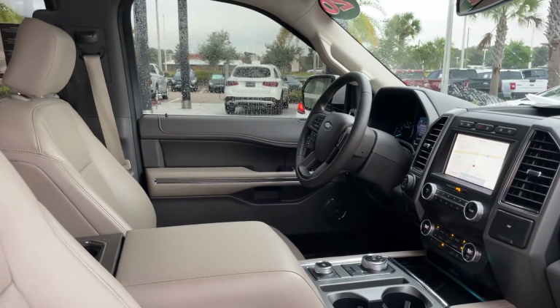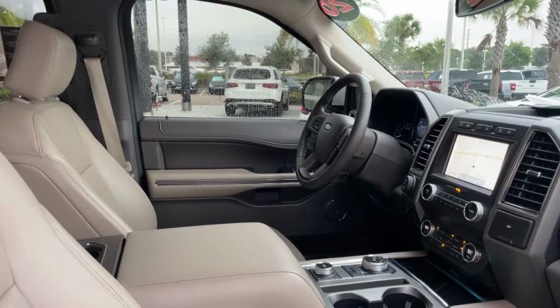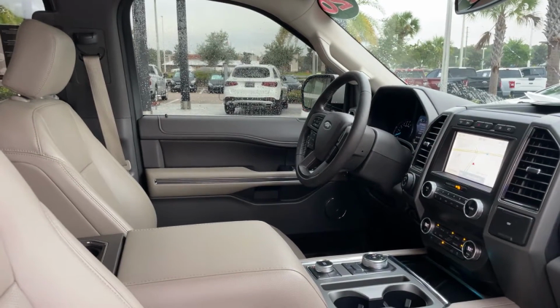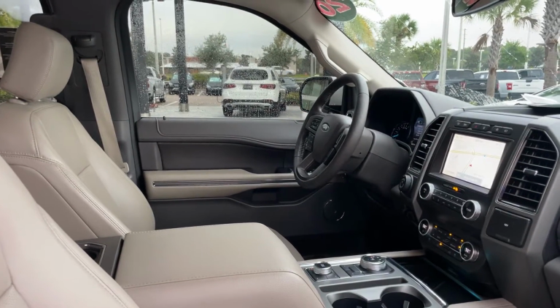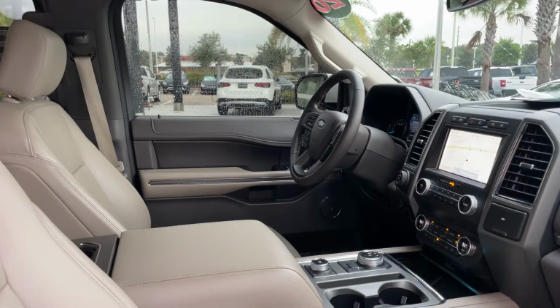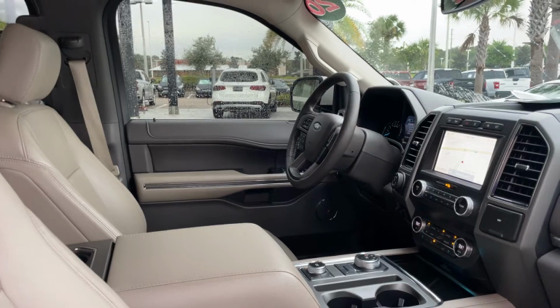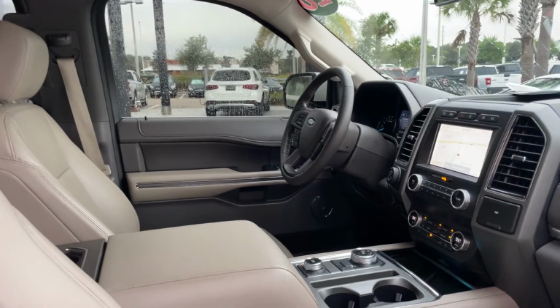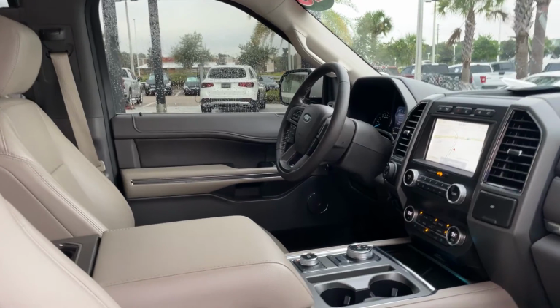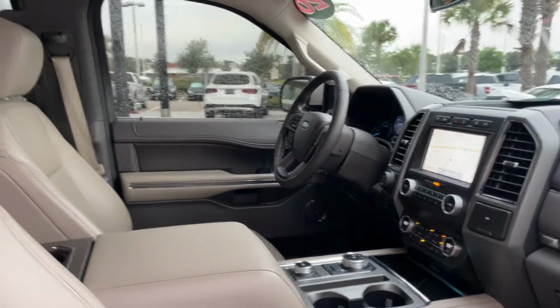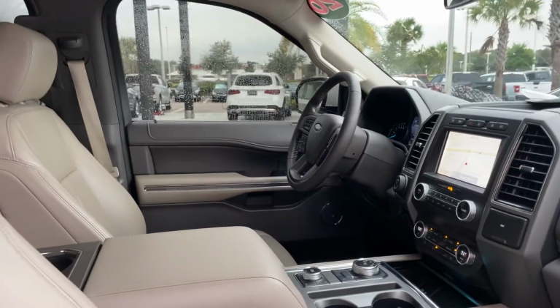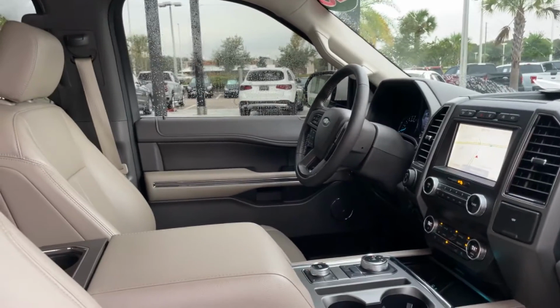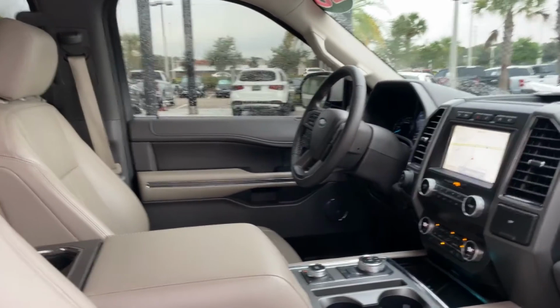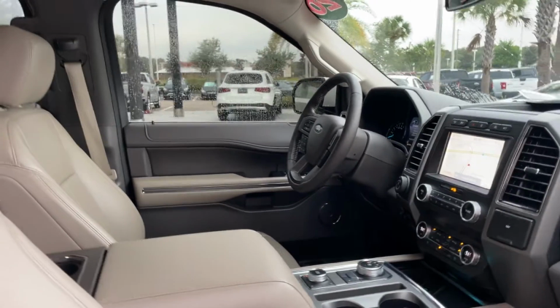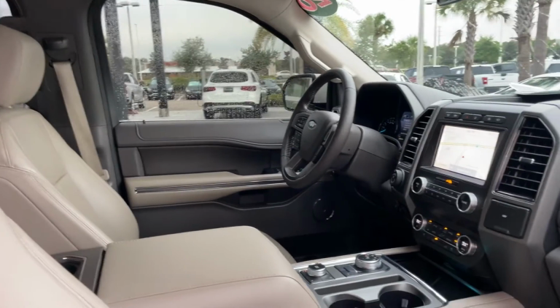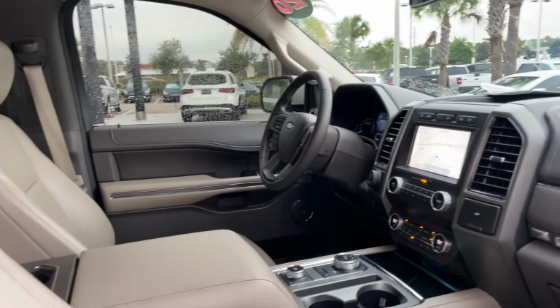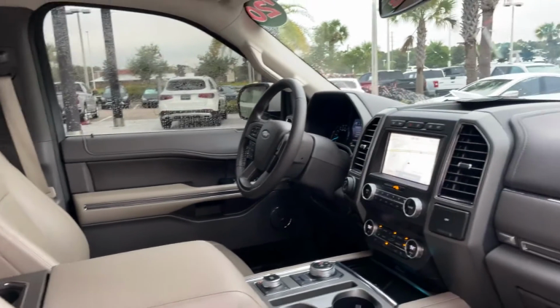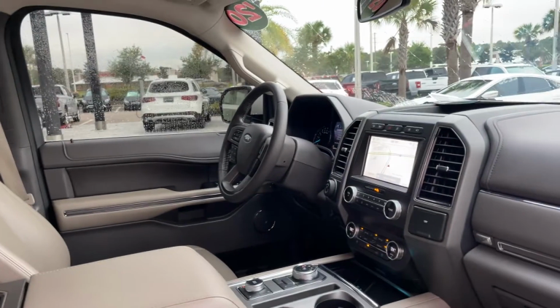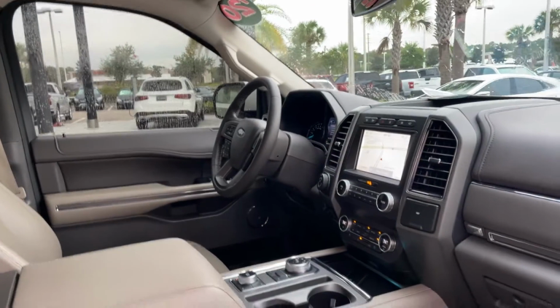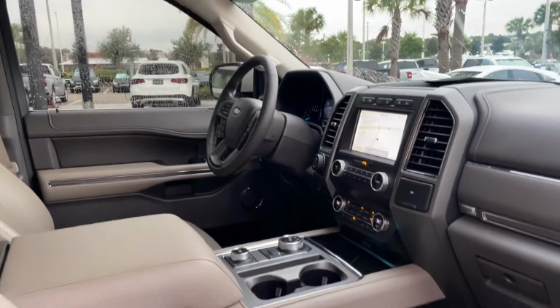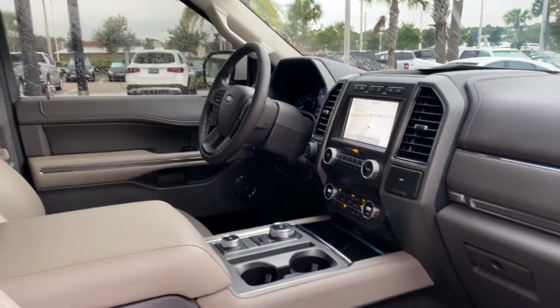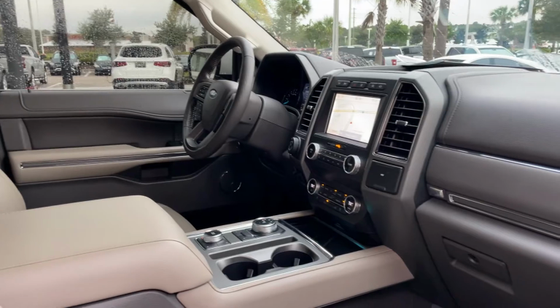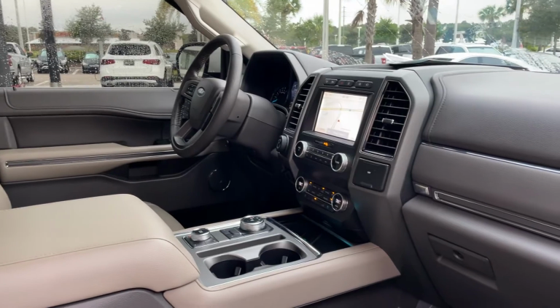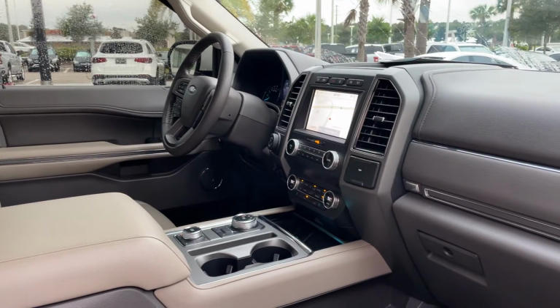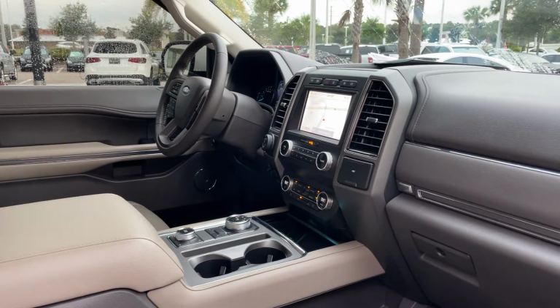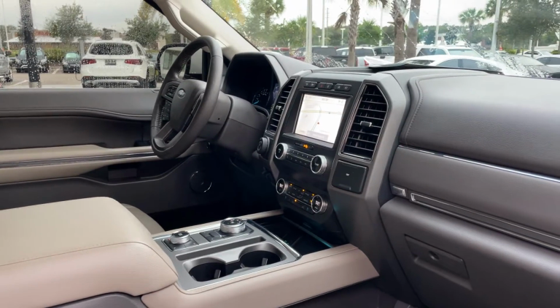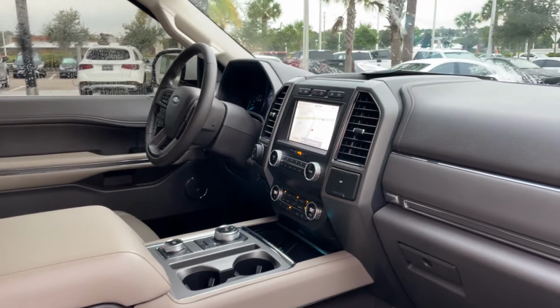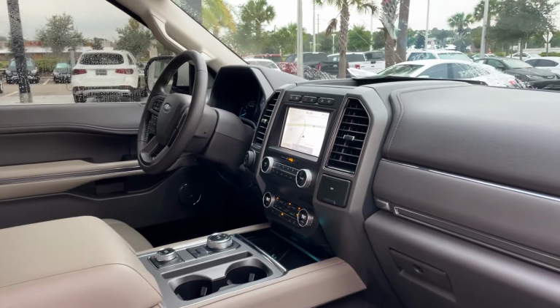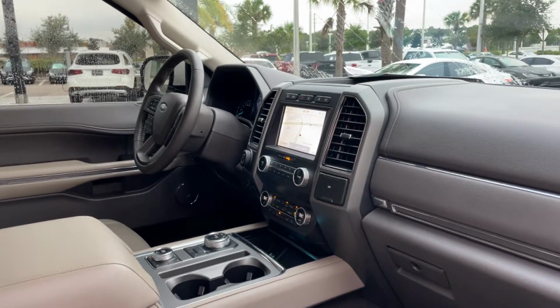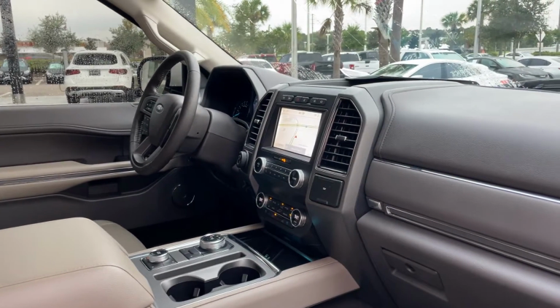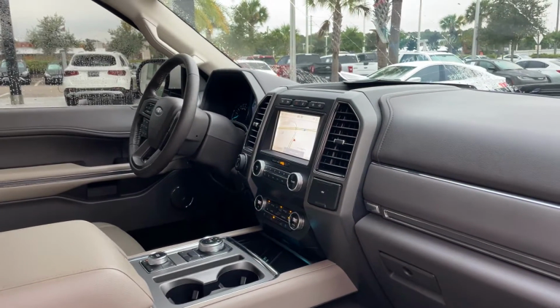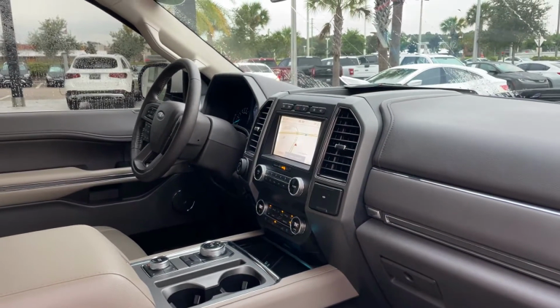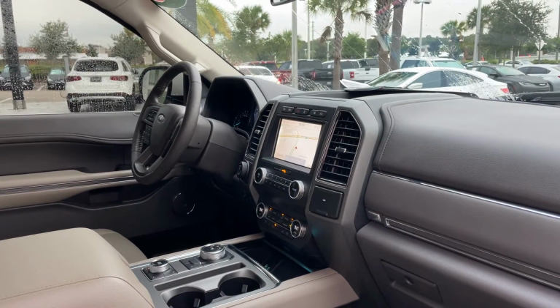It has a power driver's seat, power windows, locks and mirrors, leather wrap steering wheel, cruise control, Bluetooth for your cell phone, home link for your garage door, trailer brake controls, push button start, and remote start.